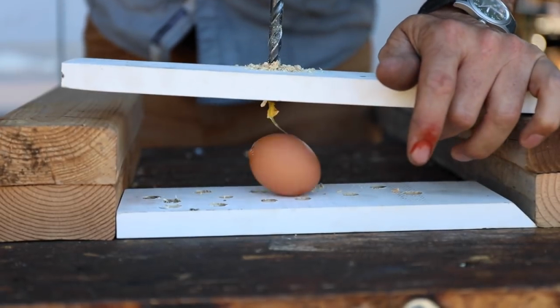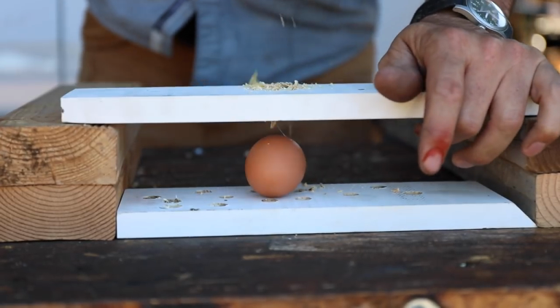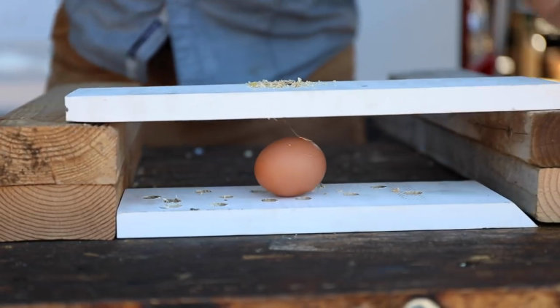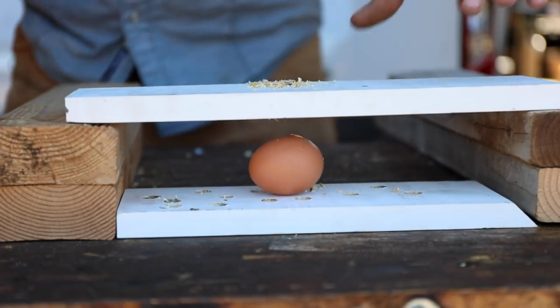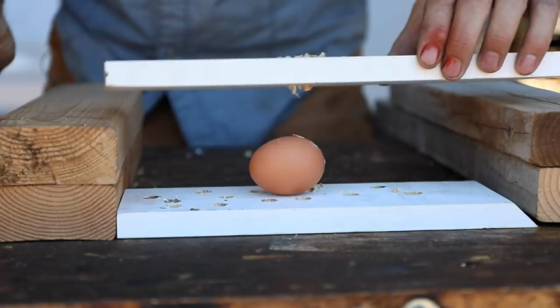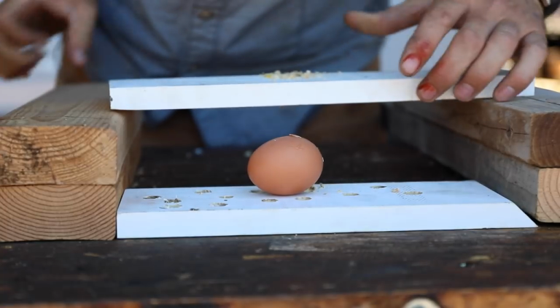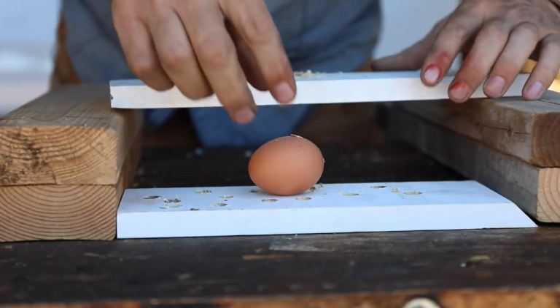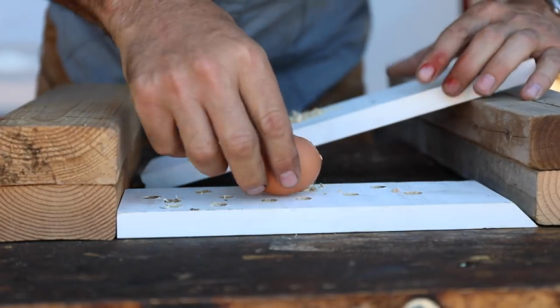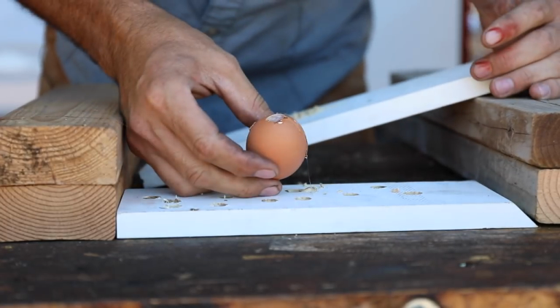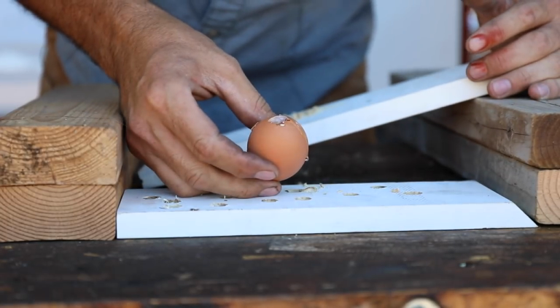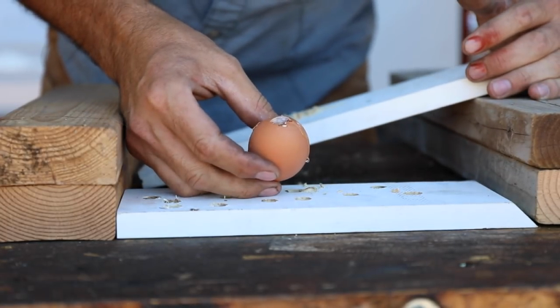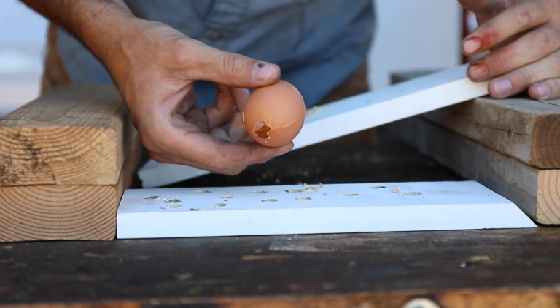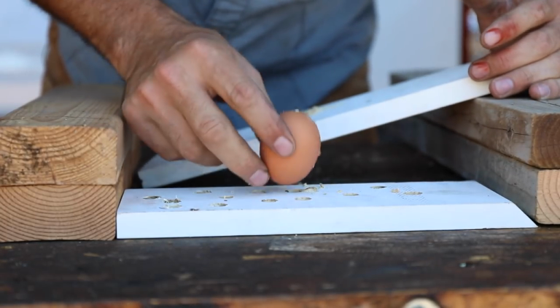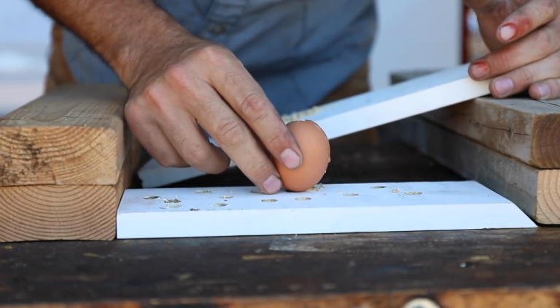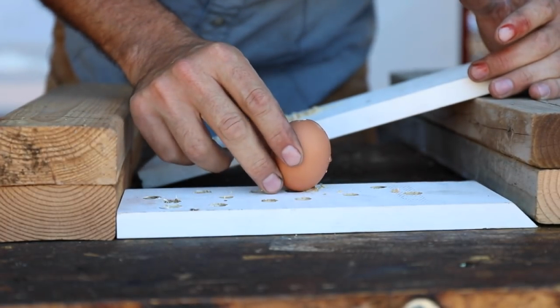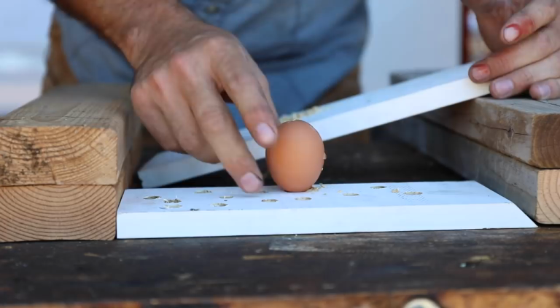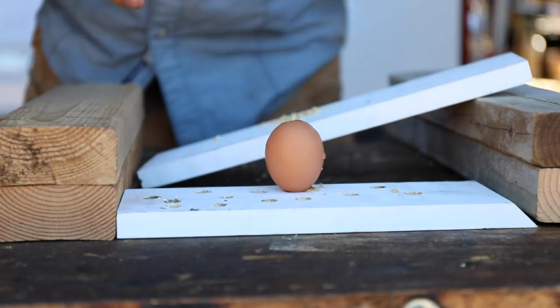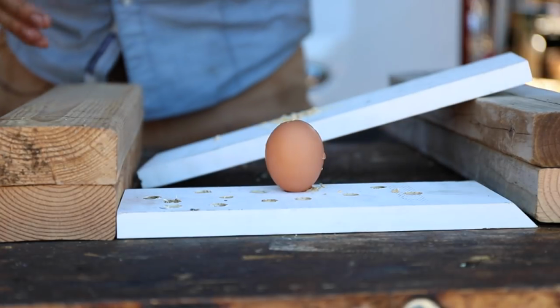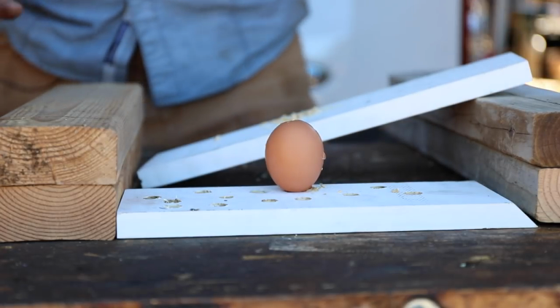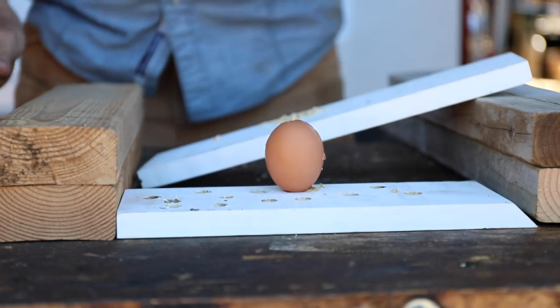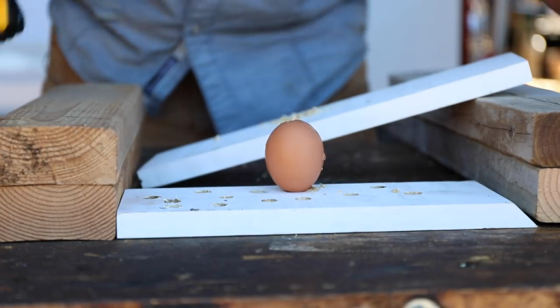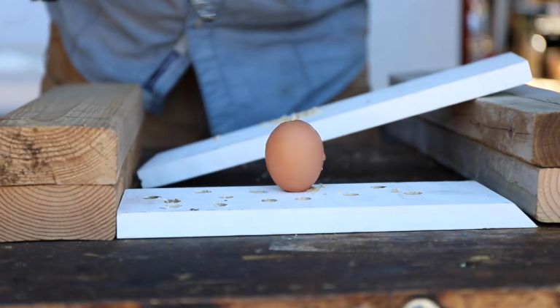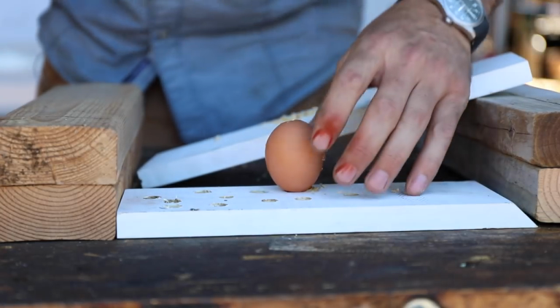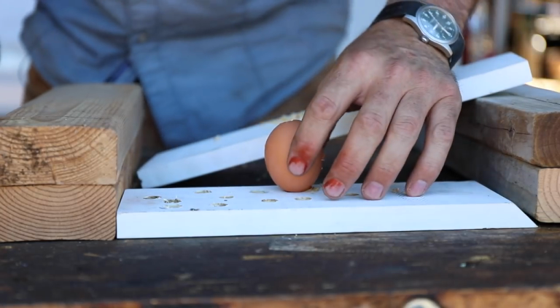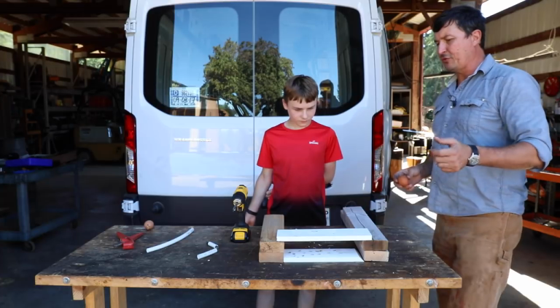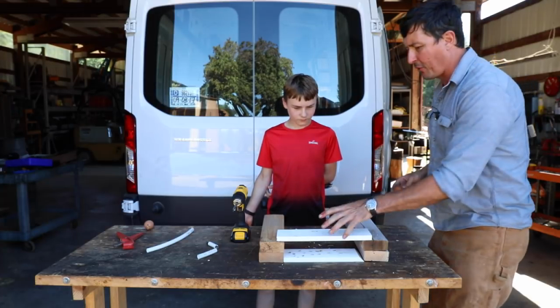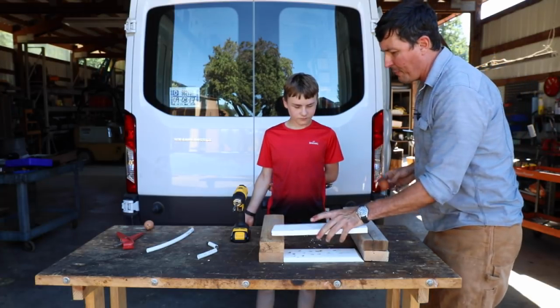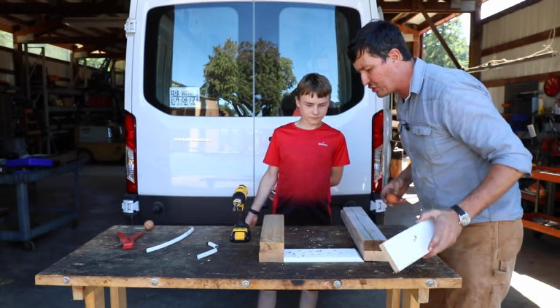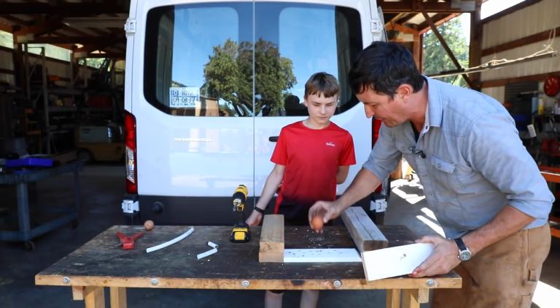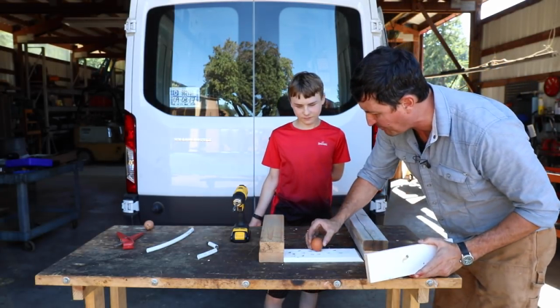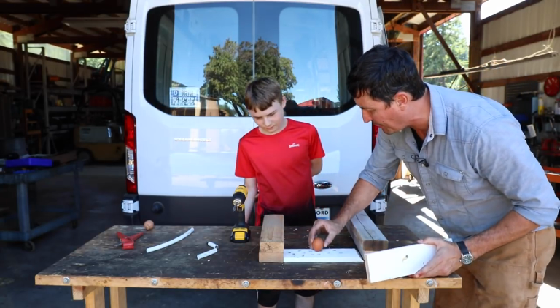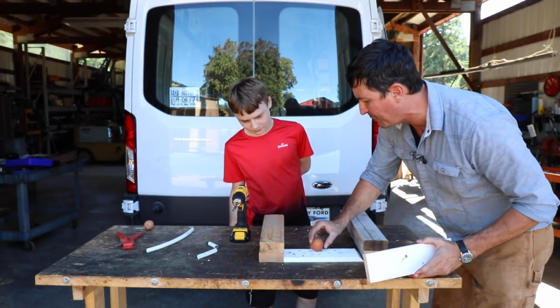Oh, I was really trying. Look what we've done — we've broken the egg. See, that's what I'm talking about. It's really hard to do even though I knew I was coming to the end of it.